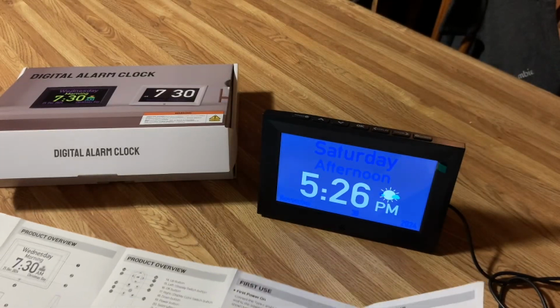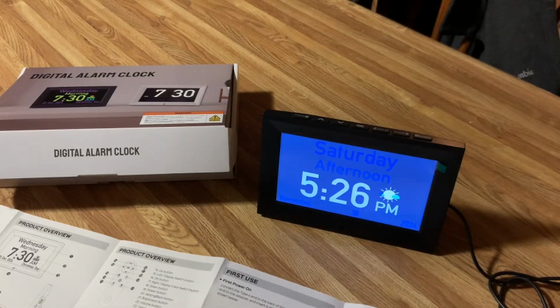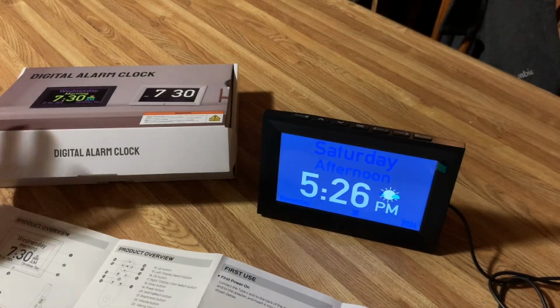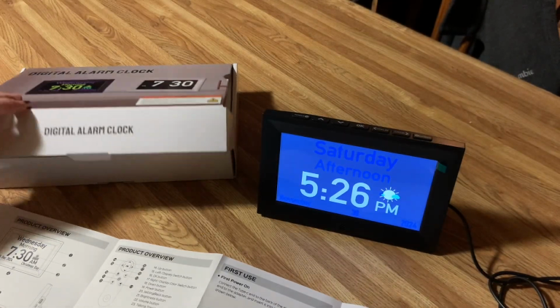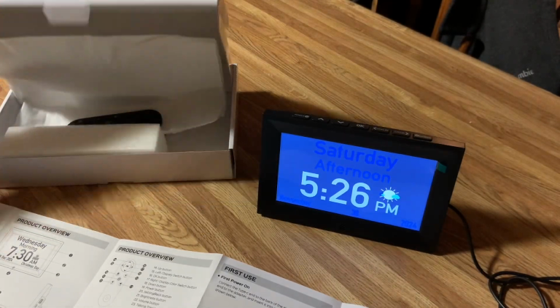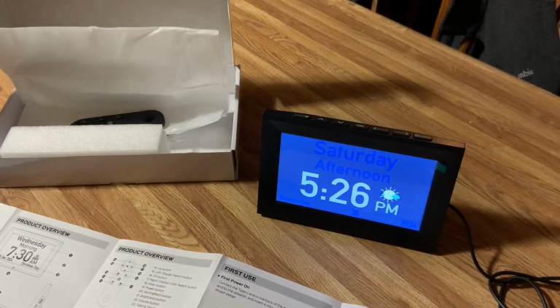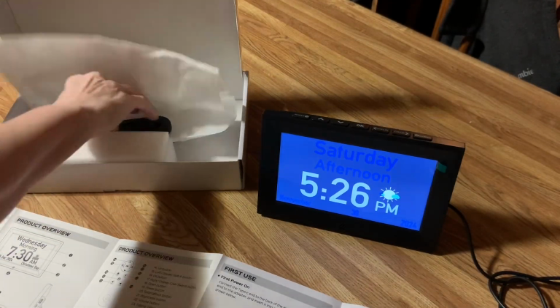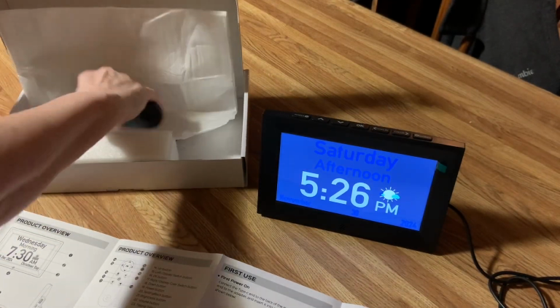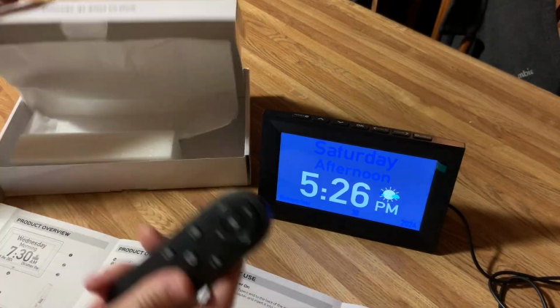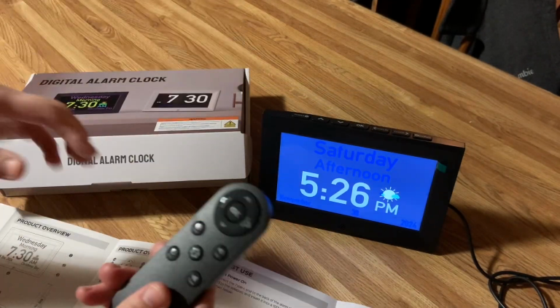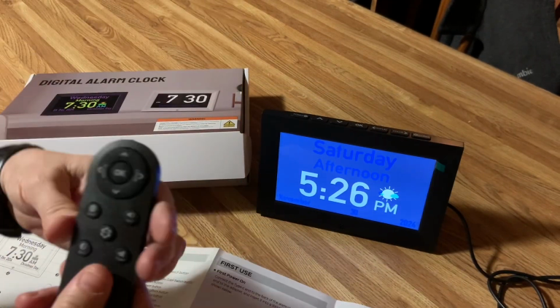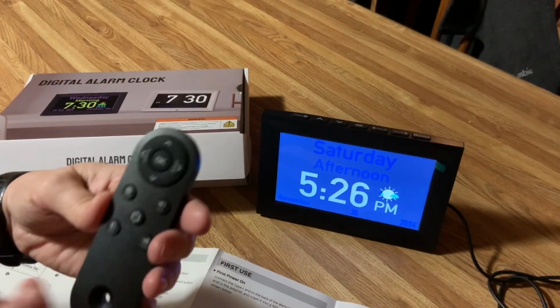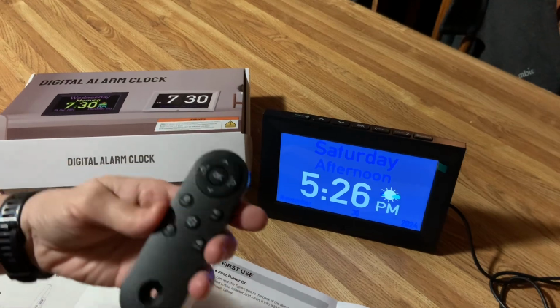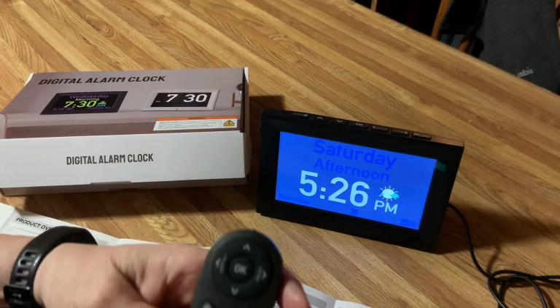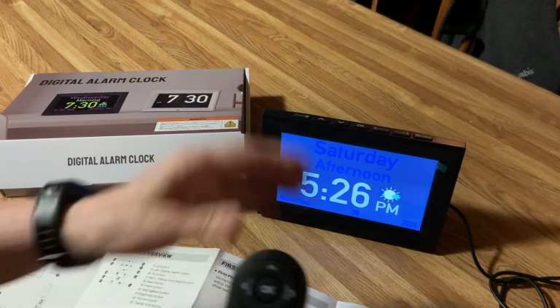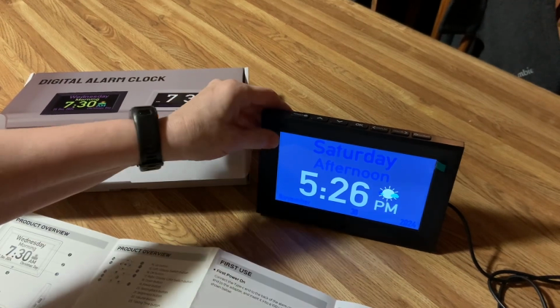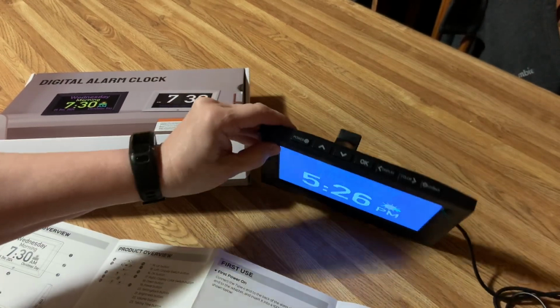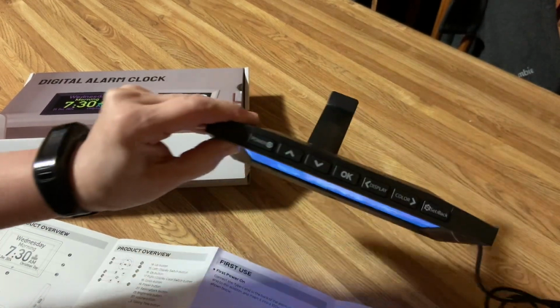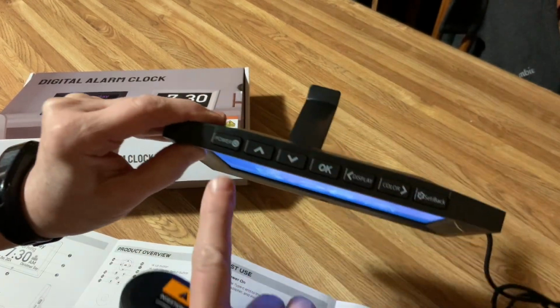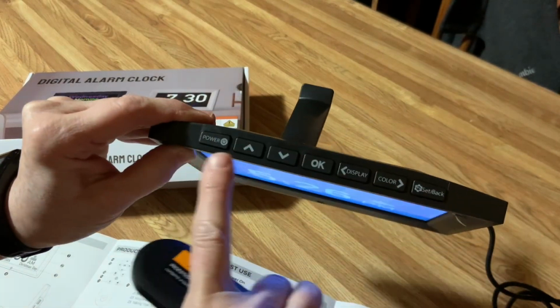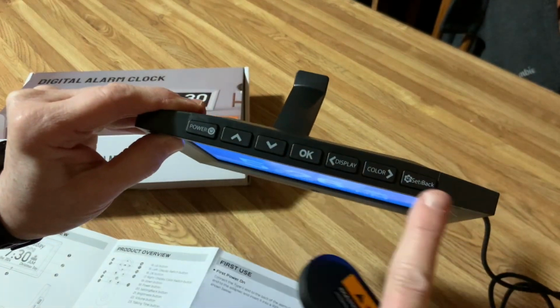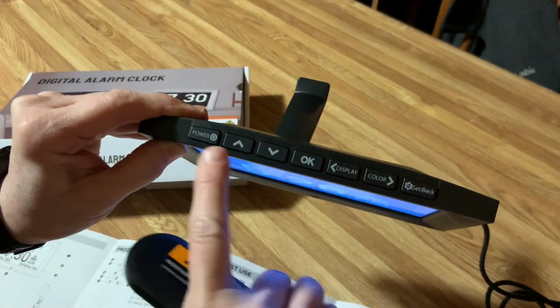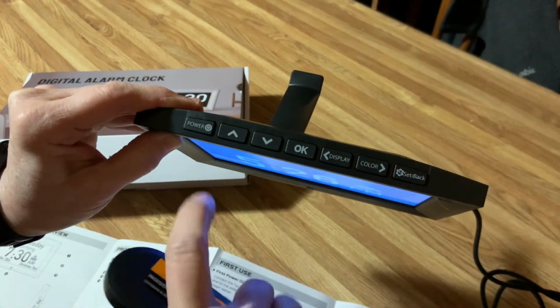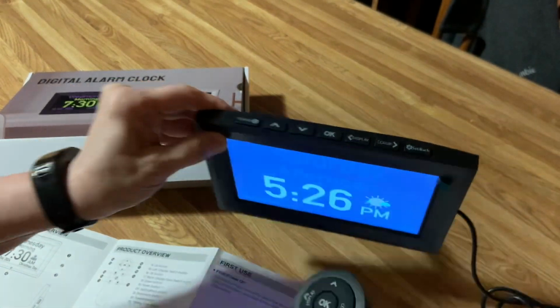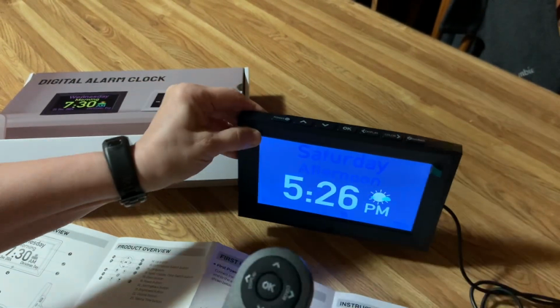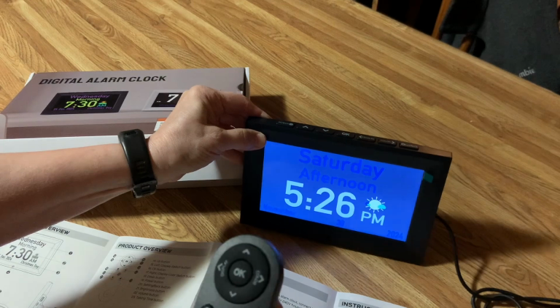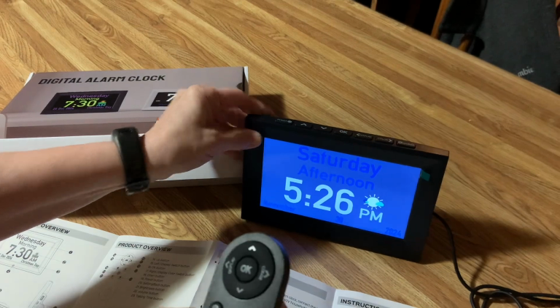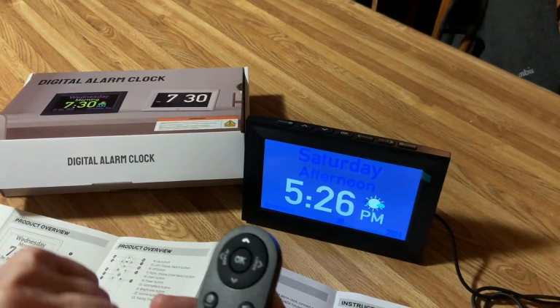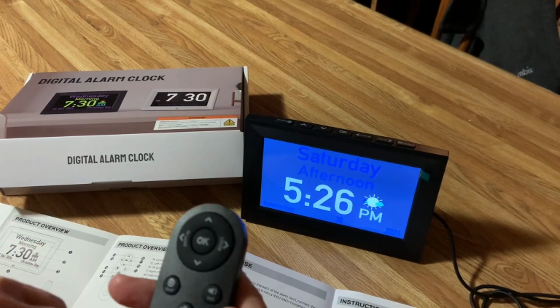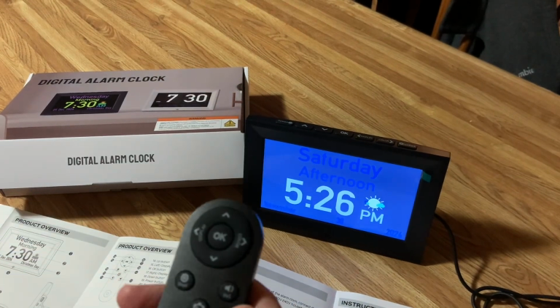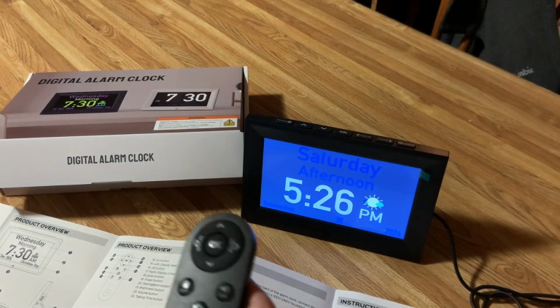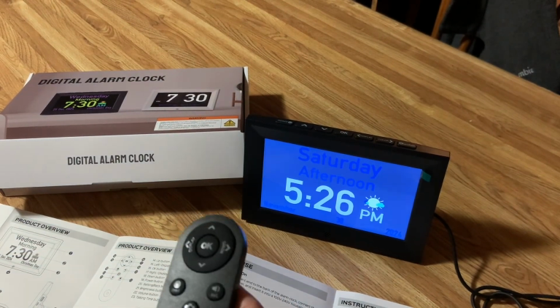The one thing I really like about this one is it comes with a remote control. You can use the top buttons on the clock to make it do what you want it to do, or you can use the remote control.